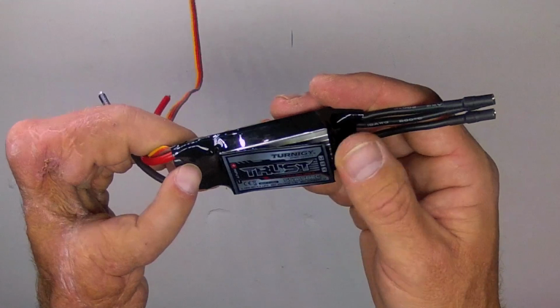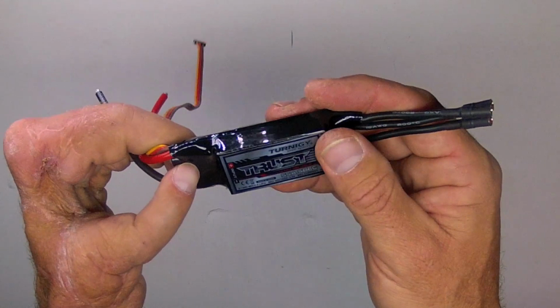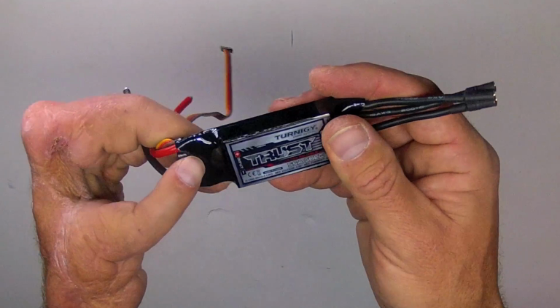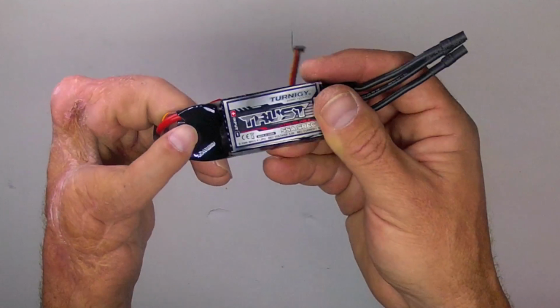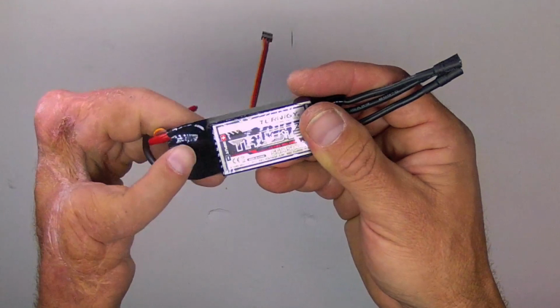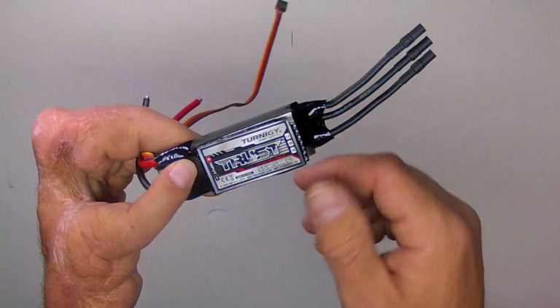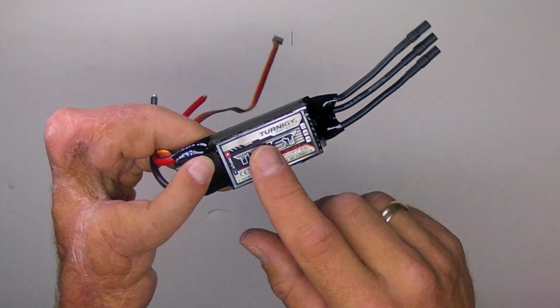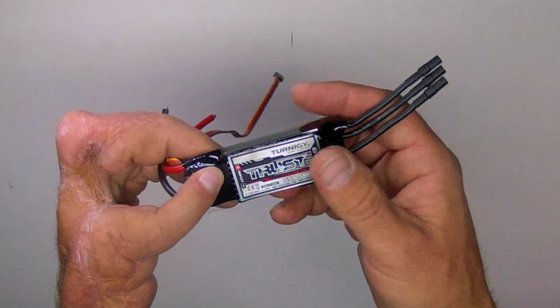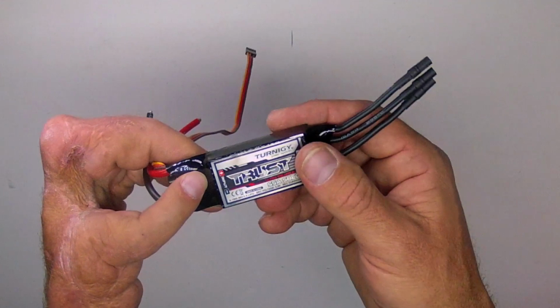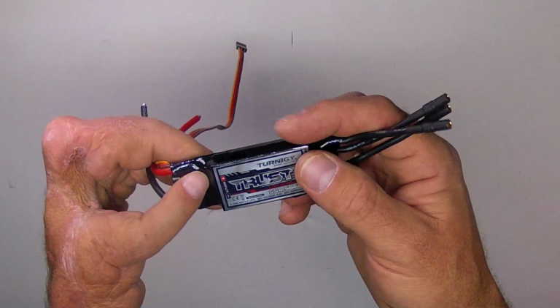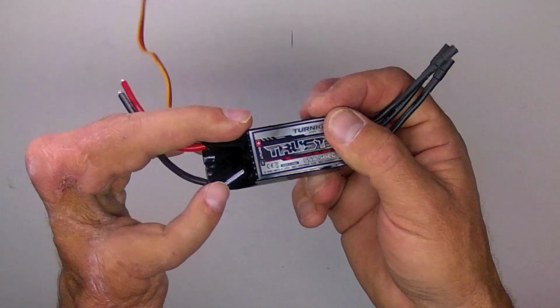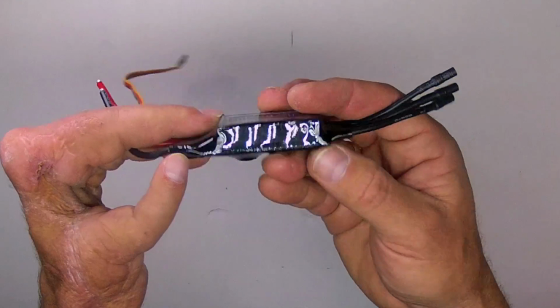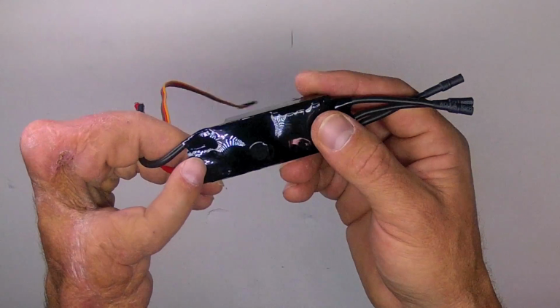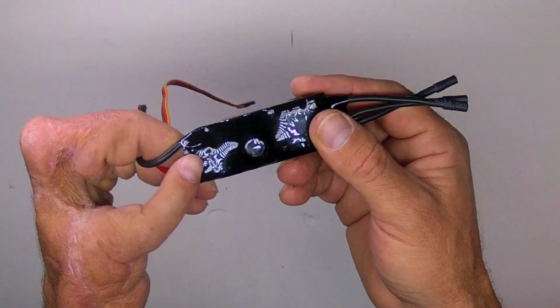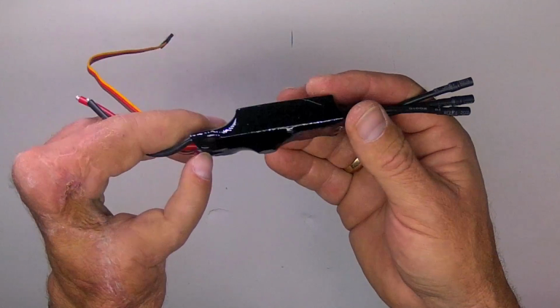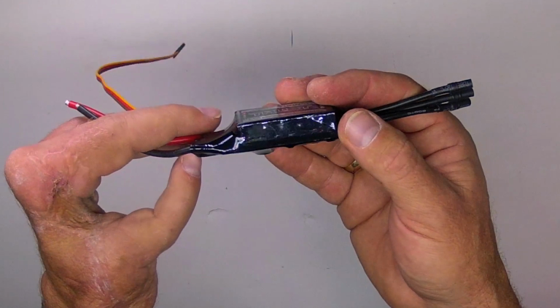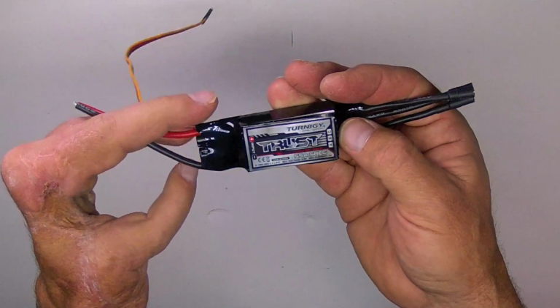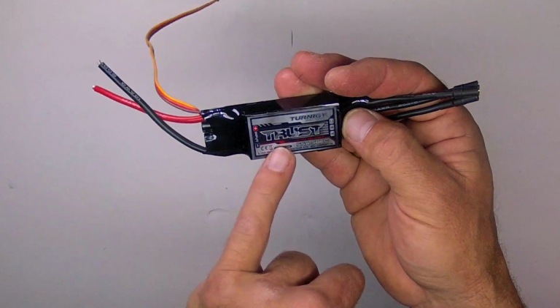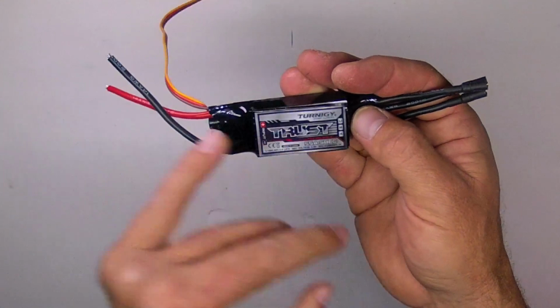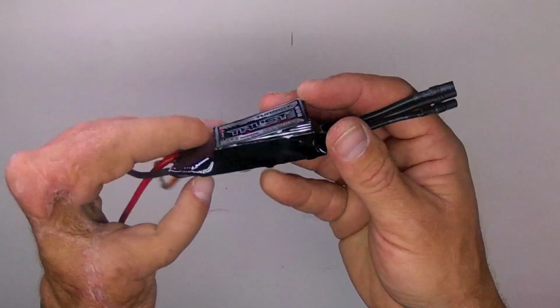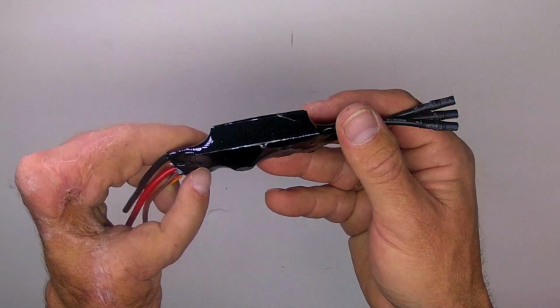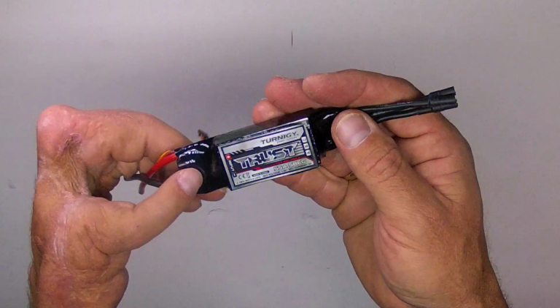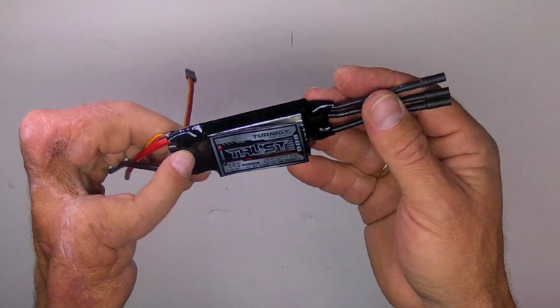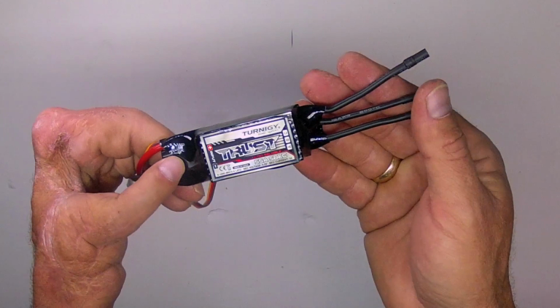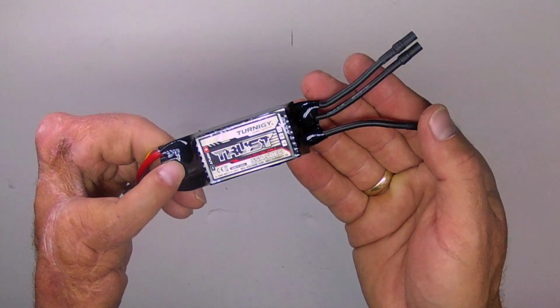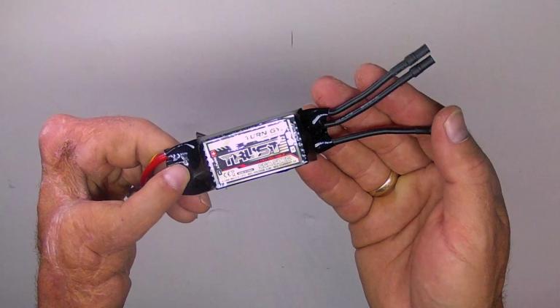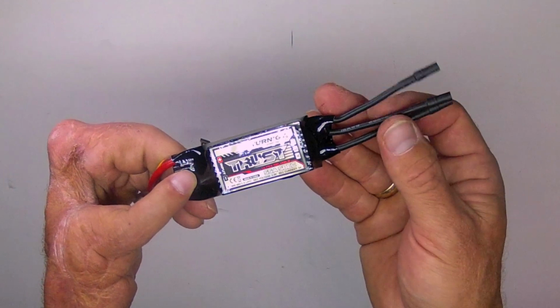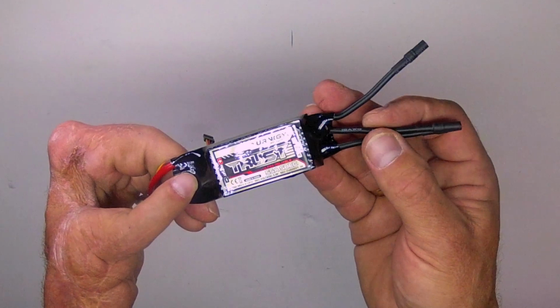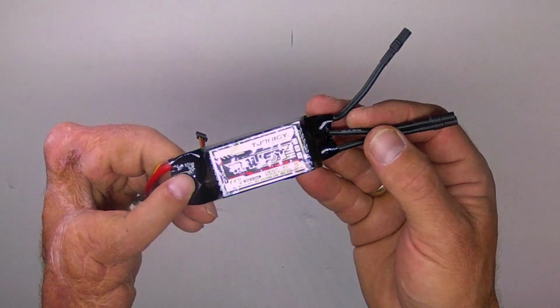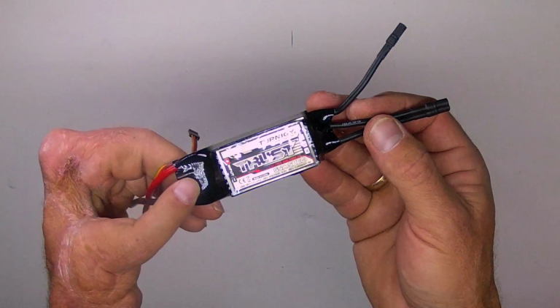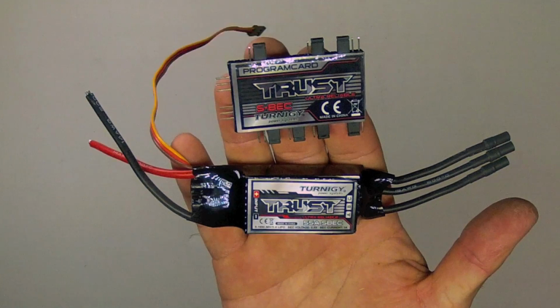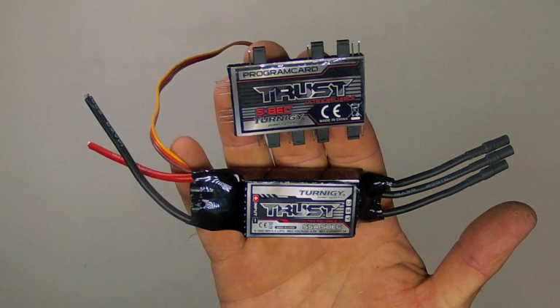Beyond that, you may consider using an external BEC, but I personally use this onboard BEC with good success, and as the name implies, I do trust it with my GoPro and my expensive long-range FPV equipment.